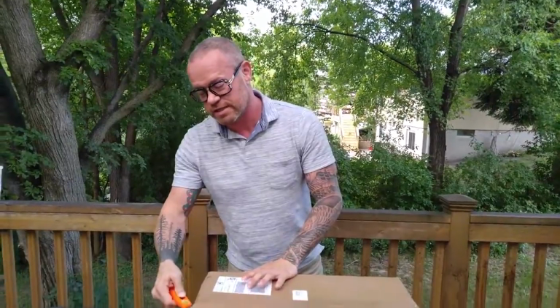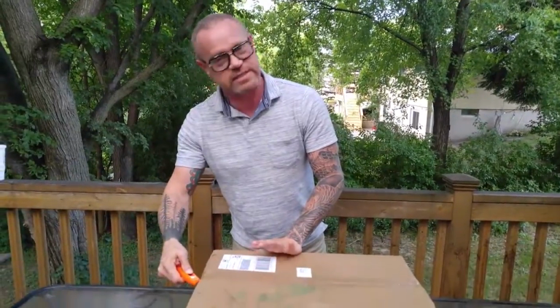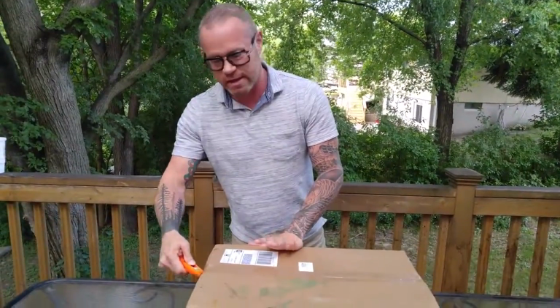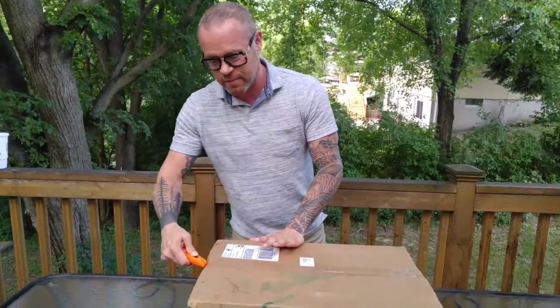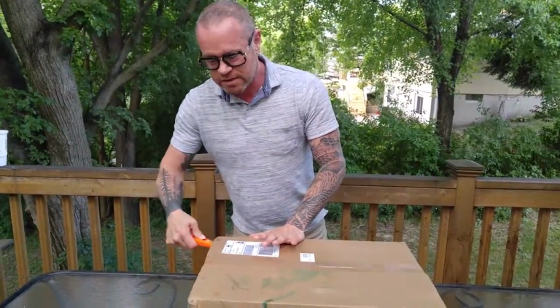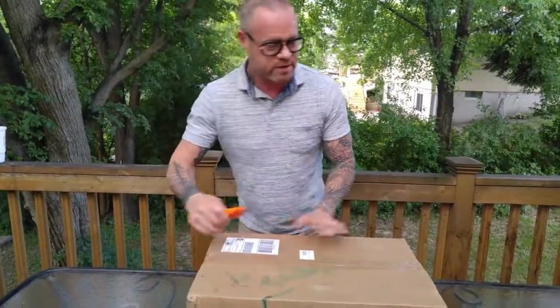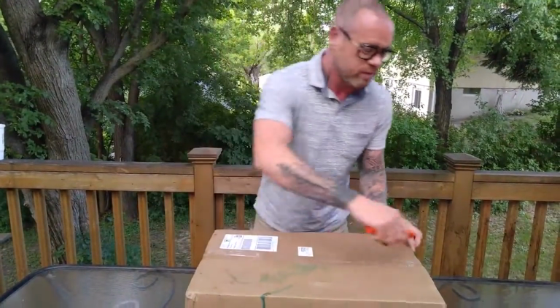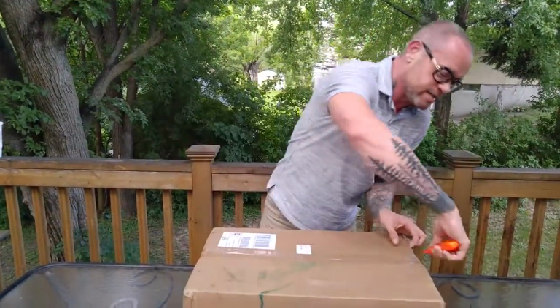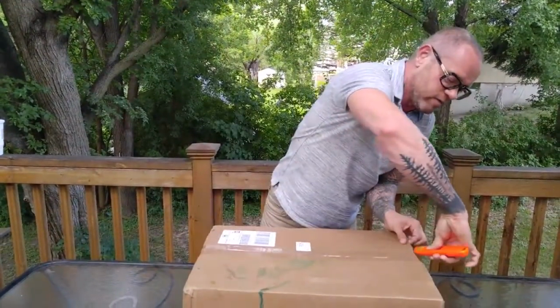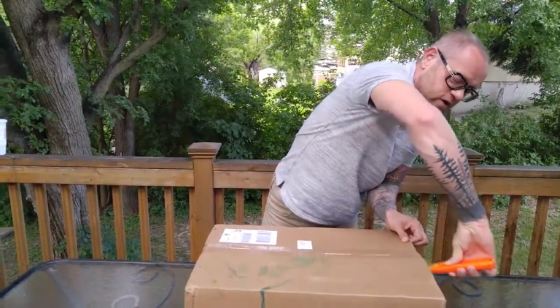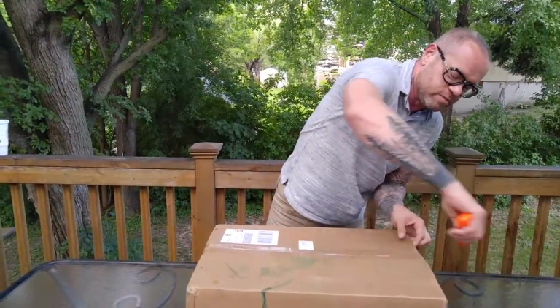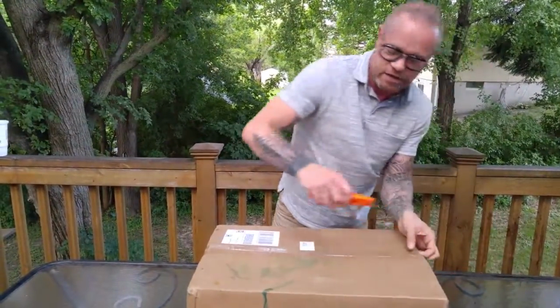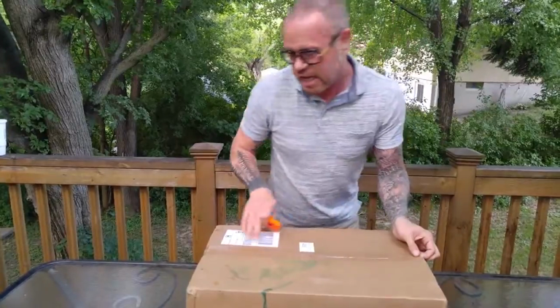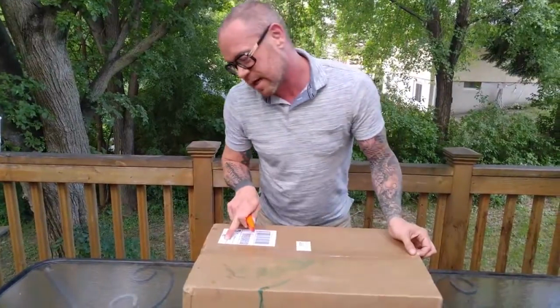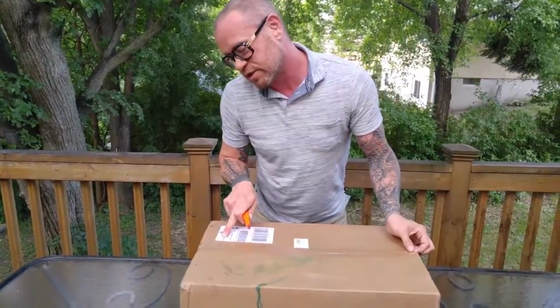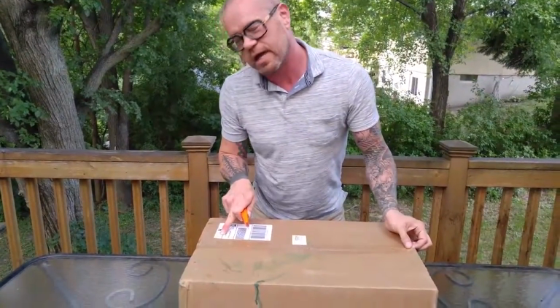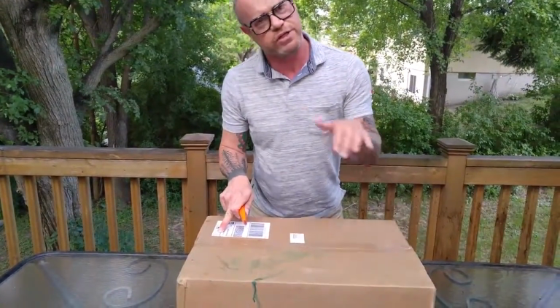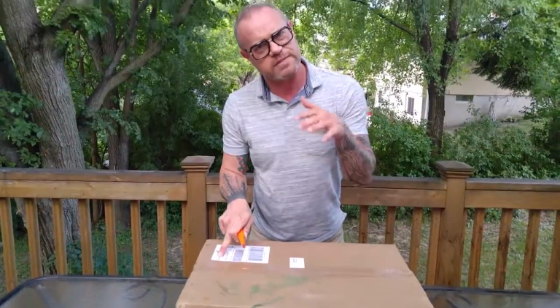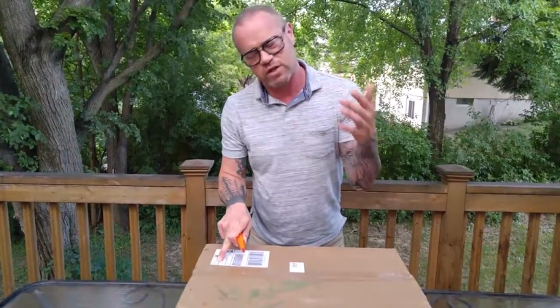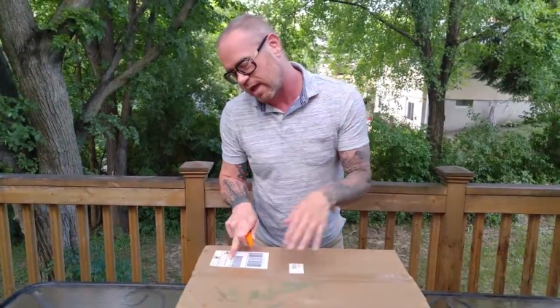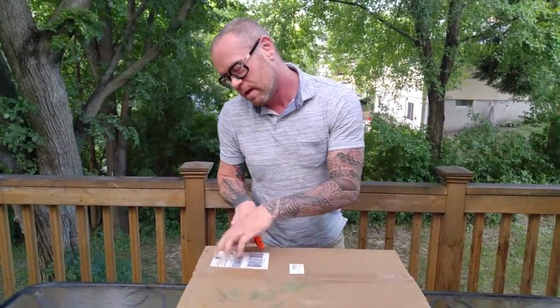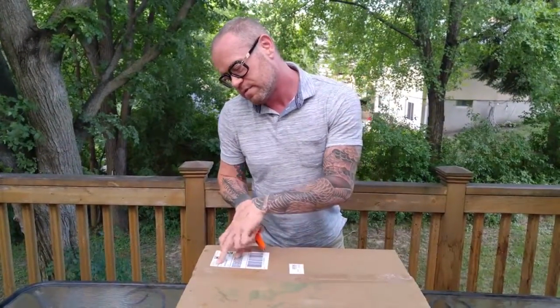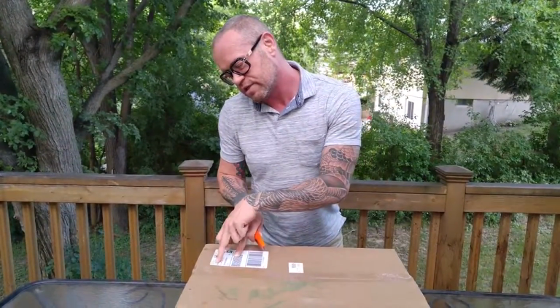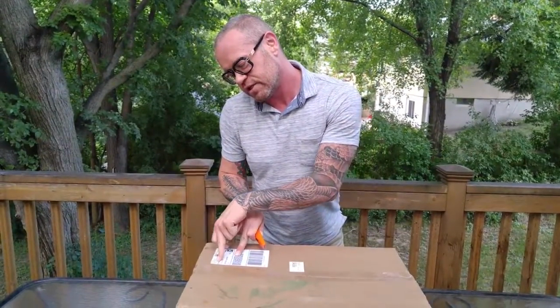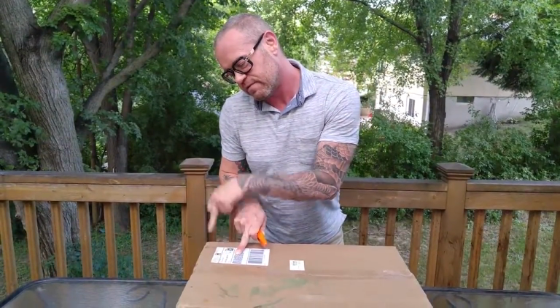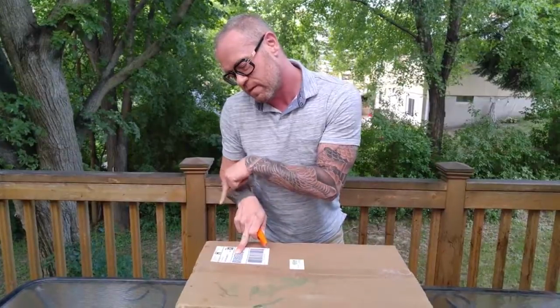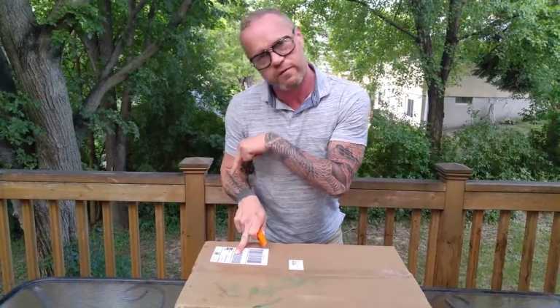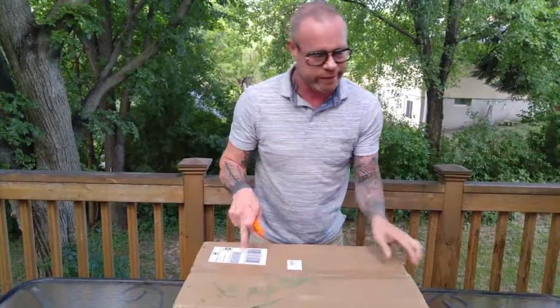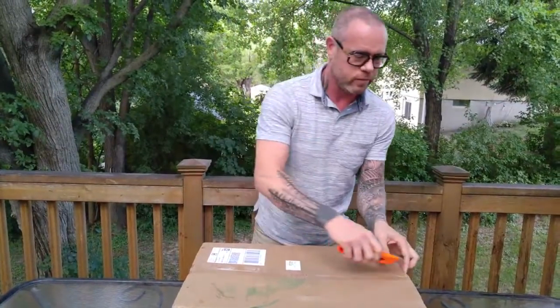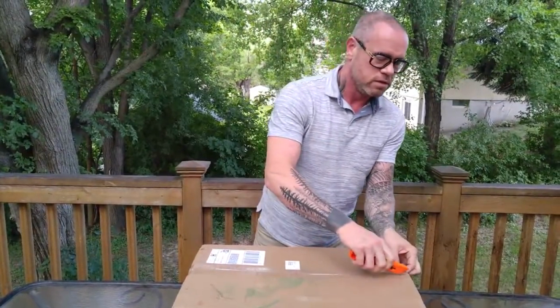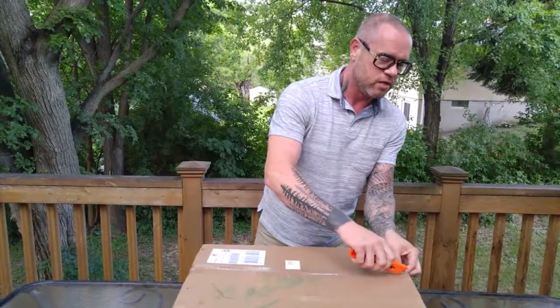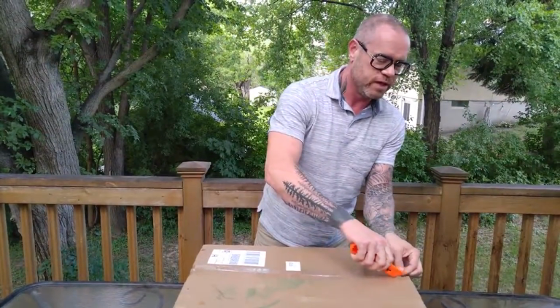It just came in today, so let's open up the box. I'm not quite sure how everything is packaged. The company, Sure Flap, is out of the UK, but this was actually shipped from Florida, which is pretty cool.